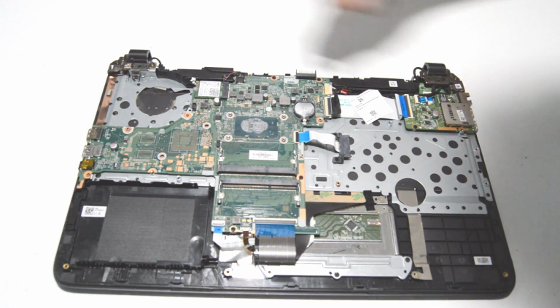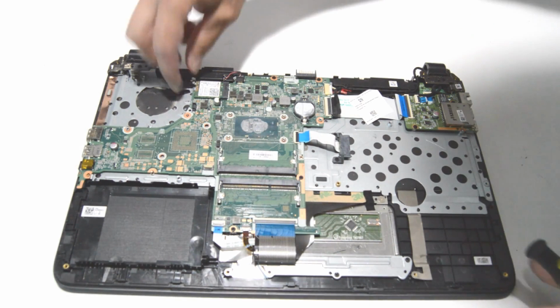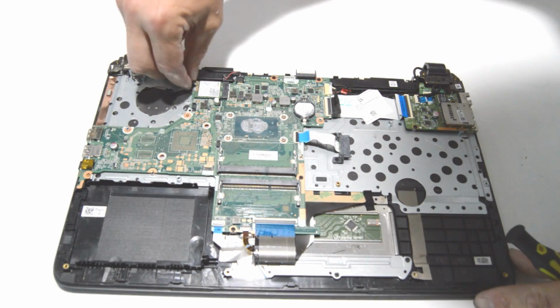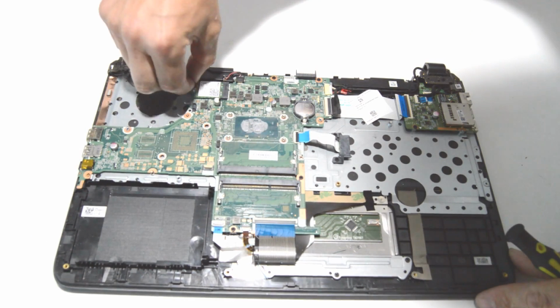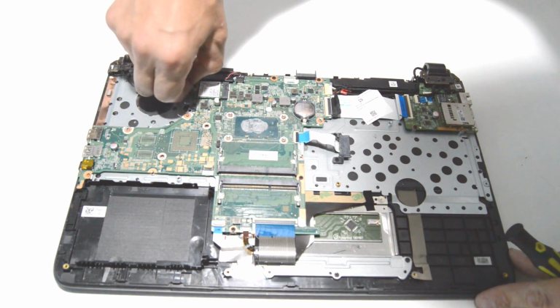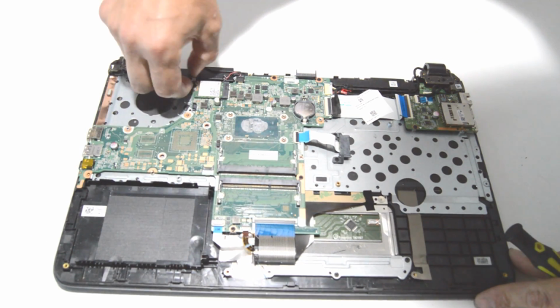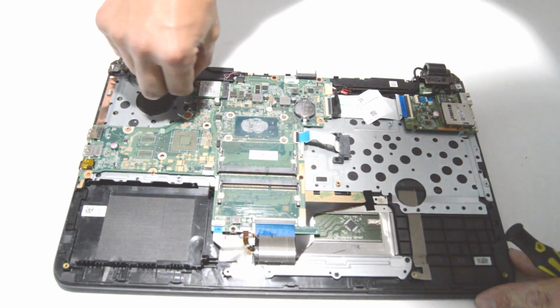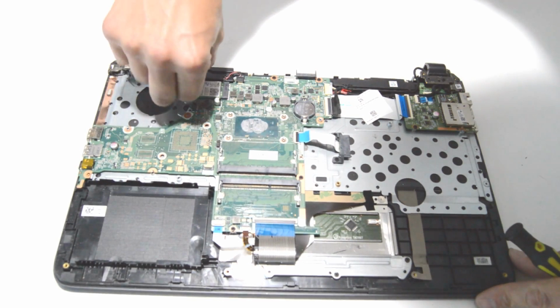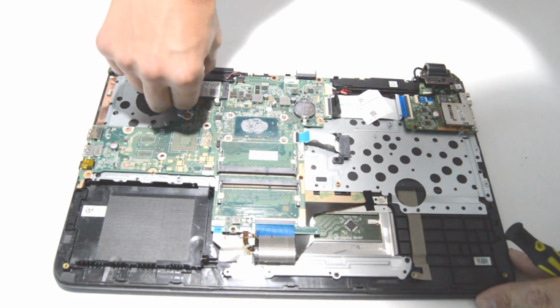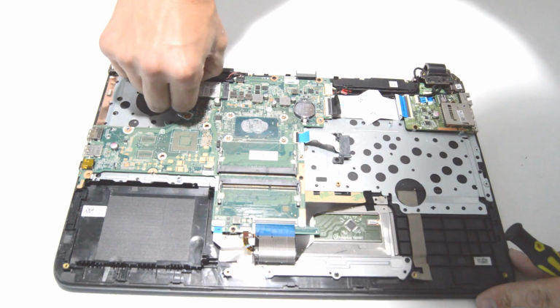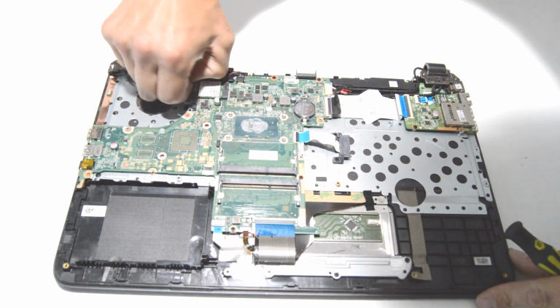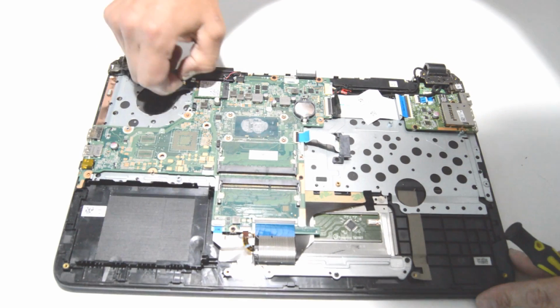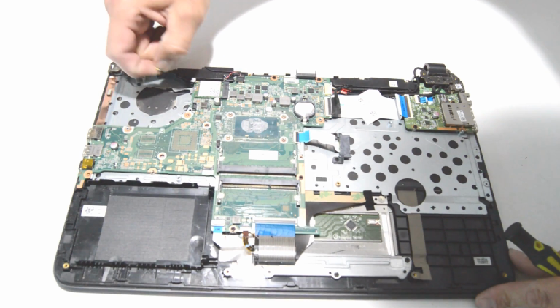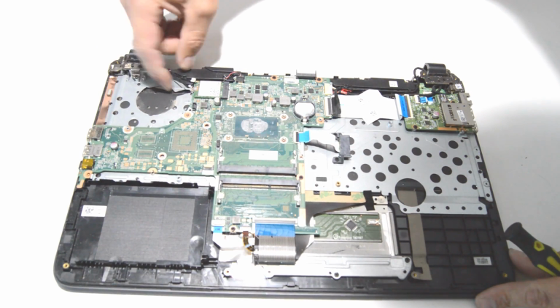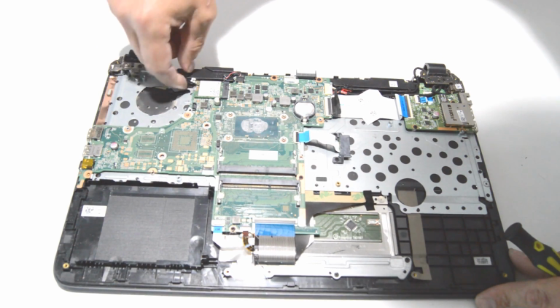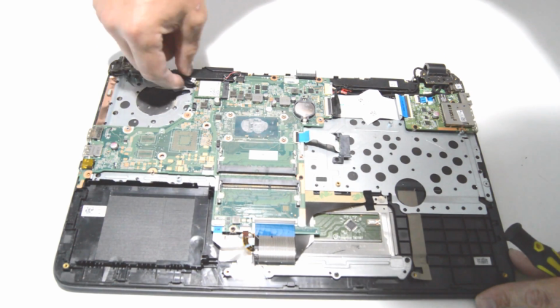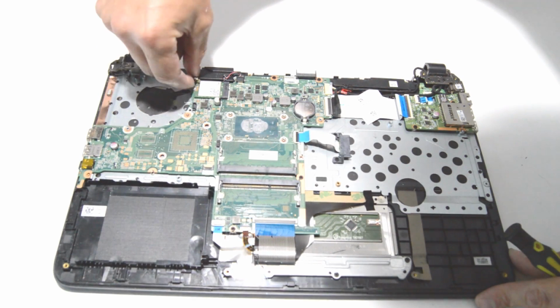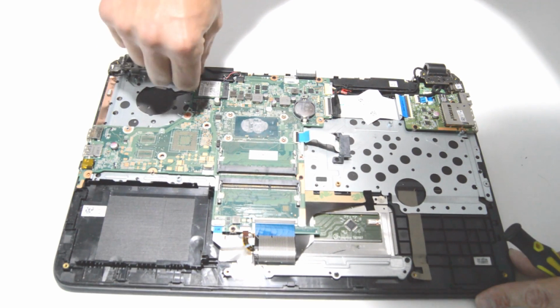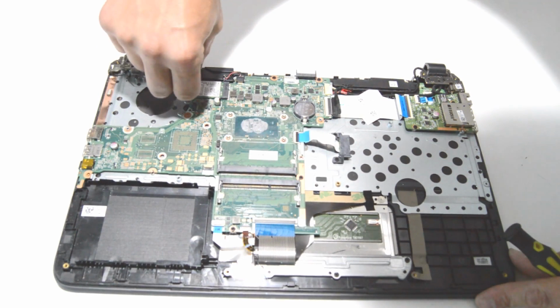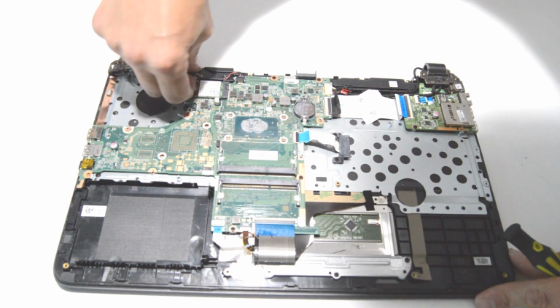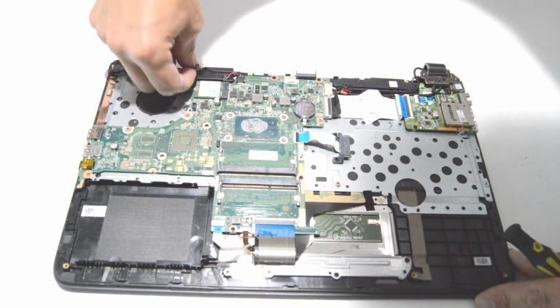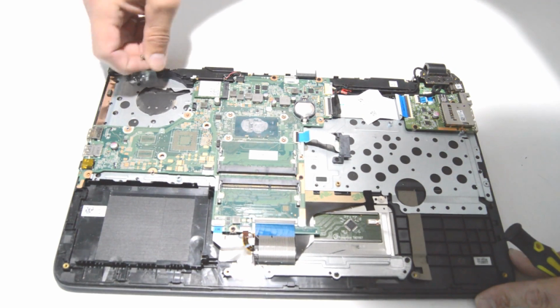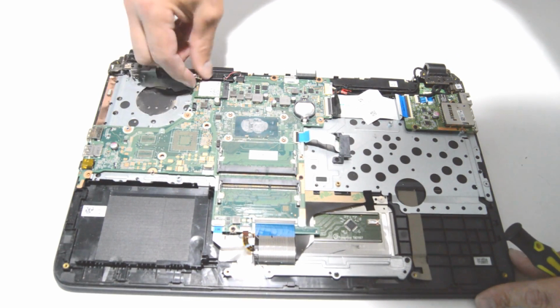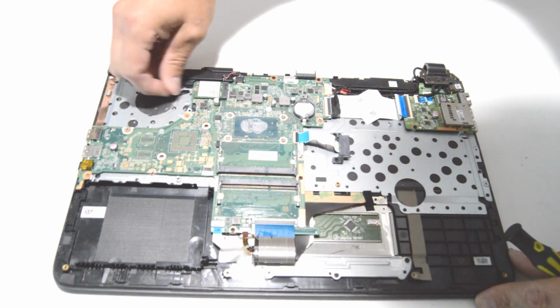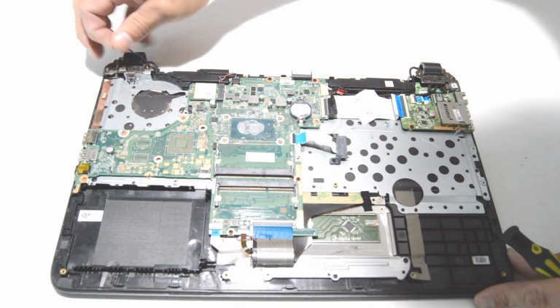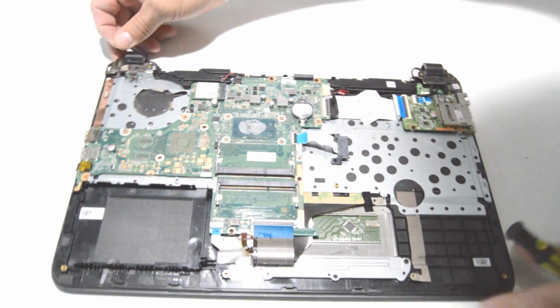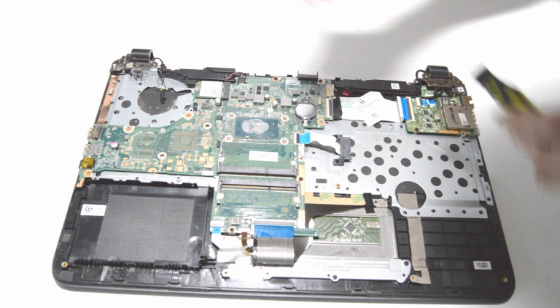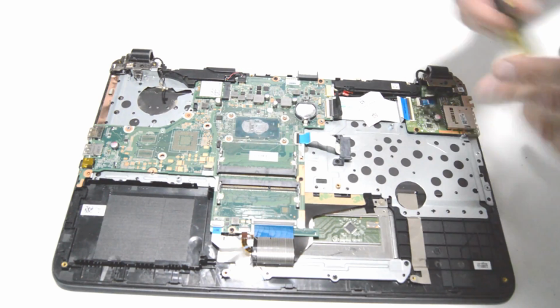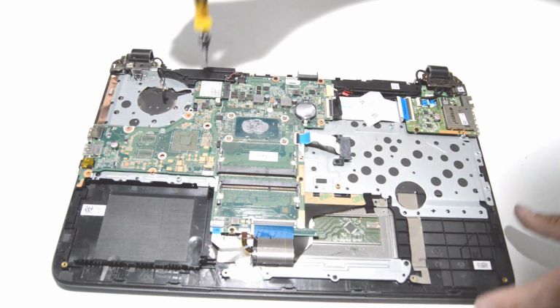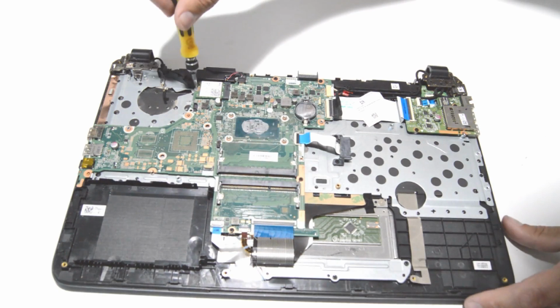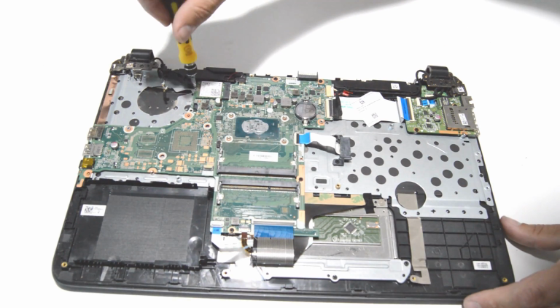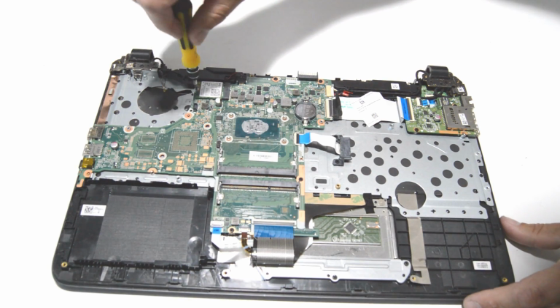Next we'll go ahead and get that Wi-Fi card — just pull straight up on the antennas to release them, and remove the screw.